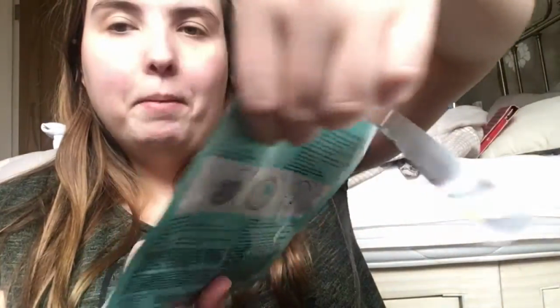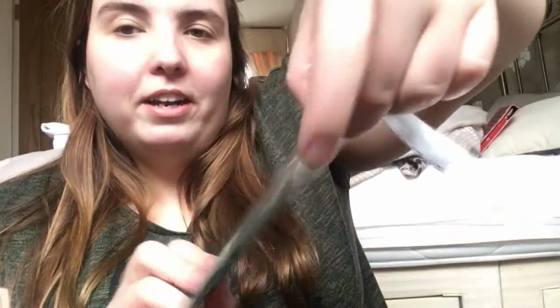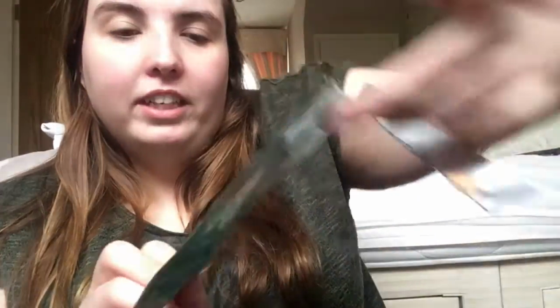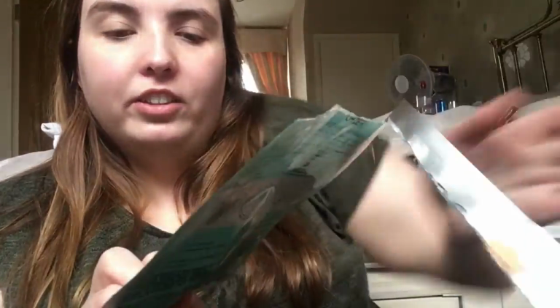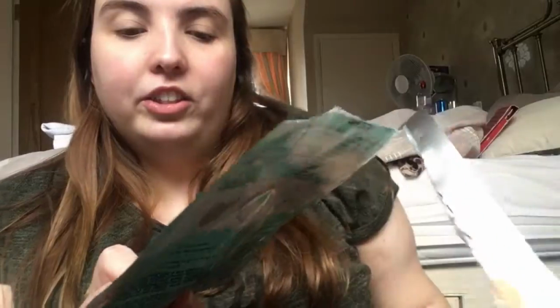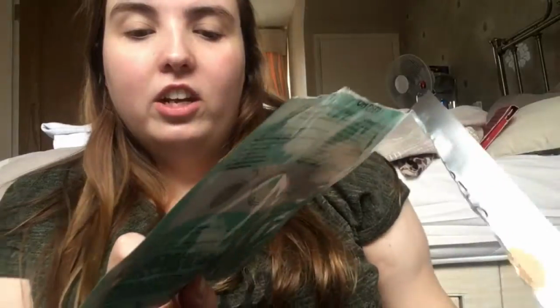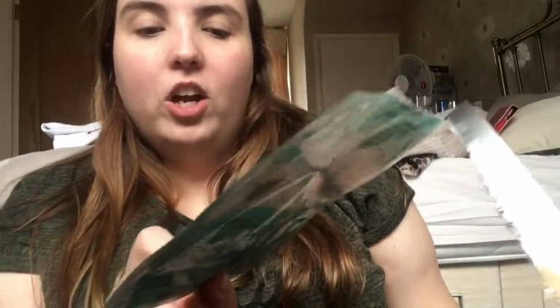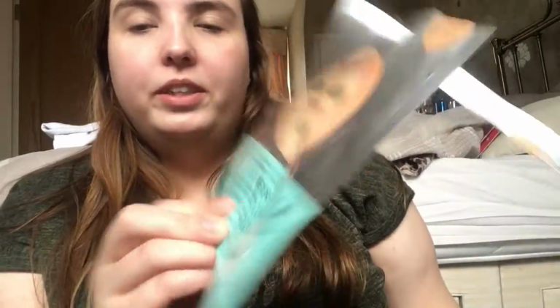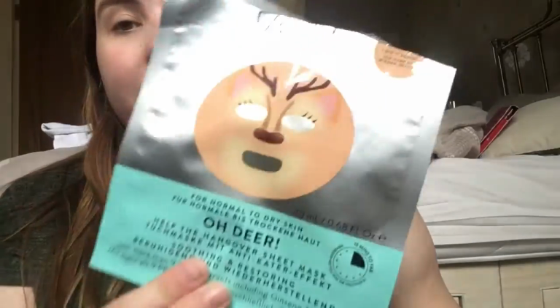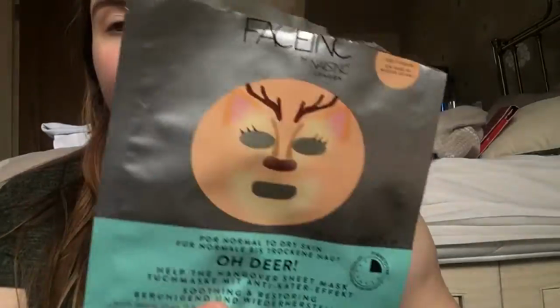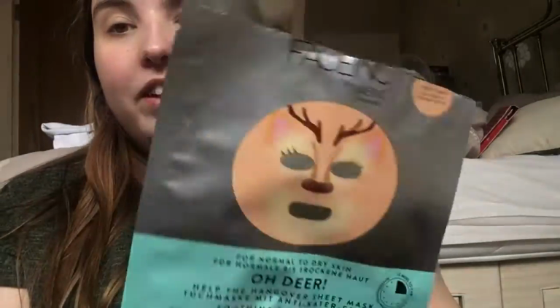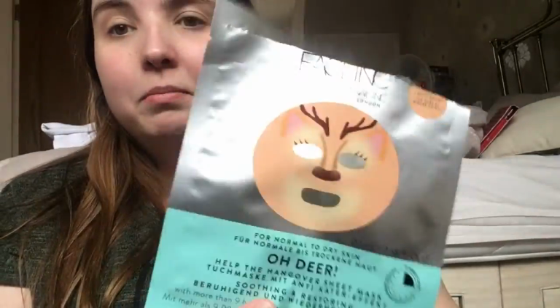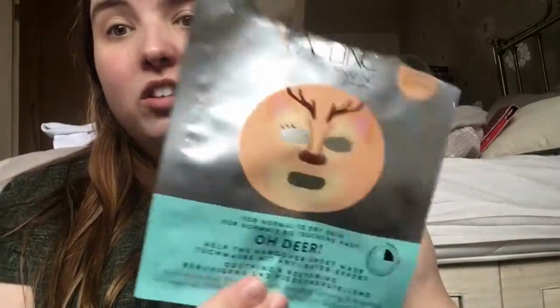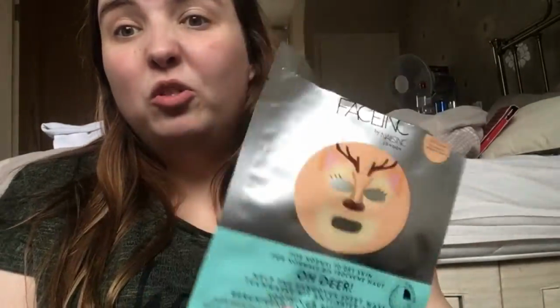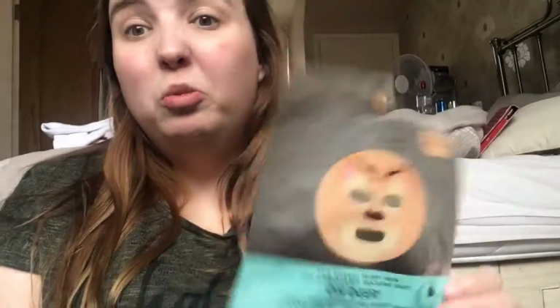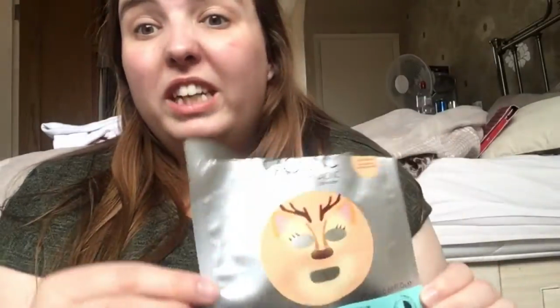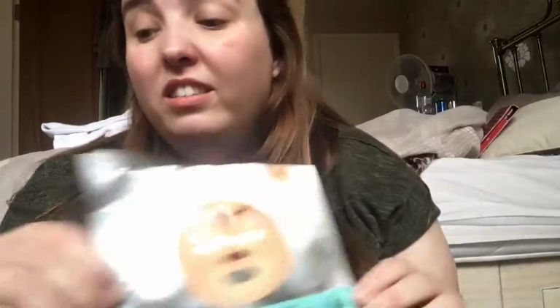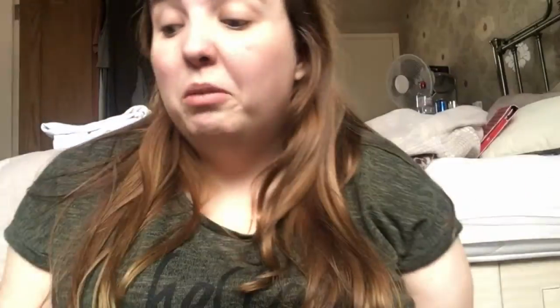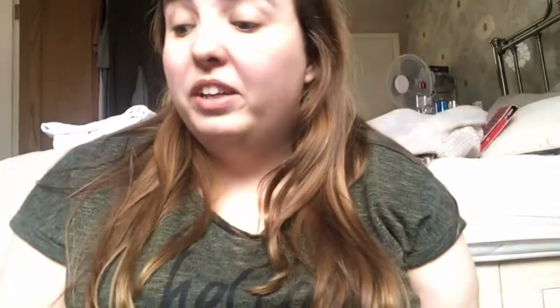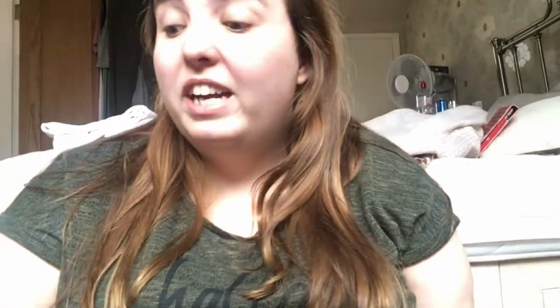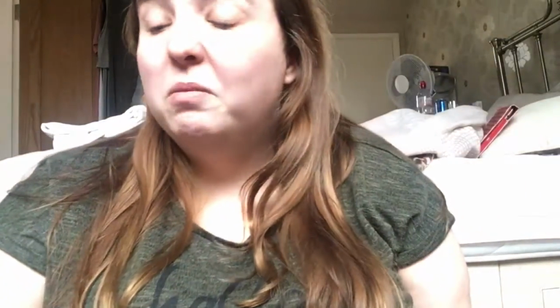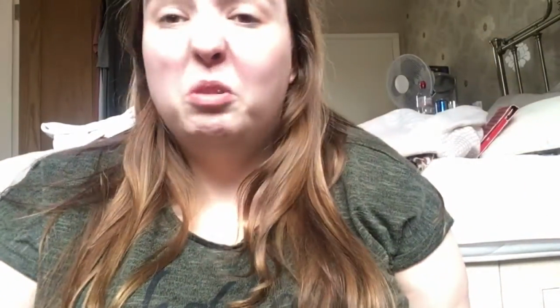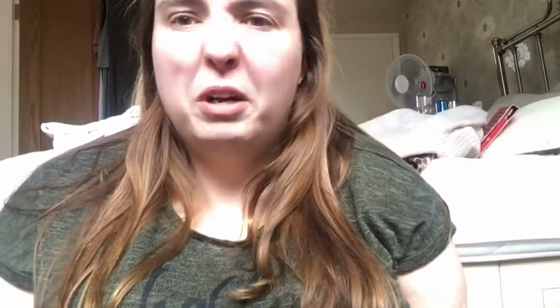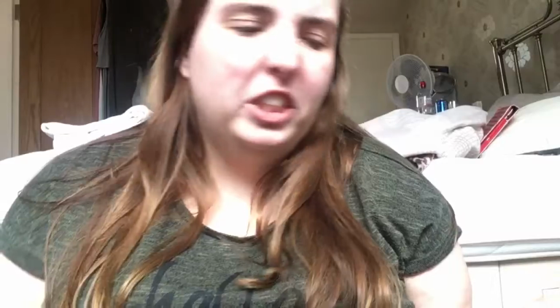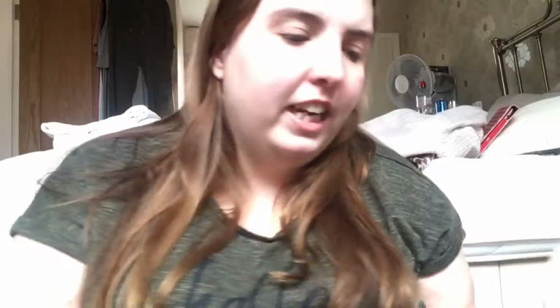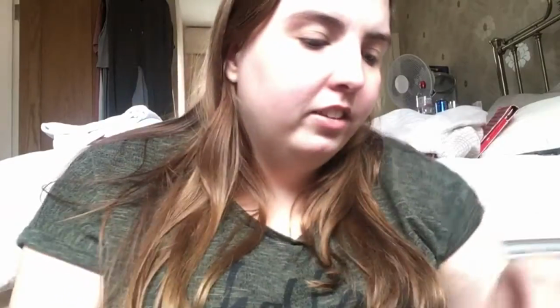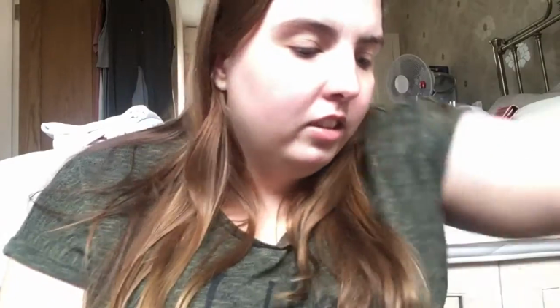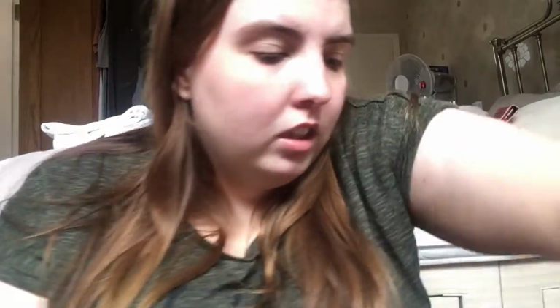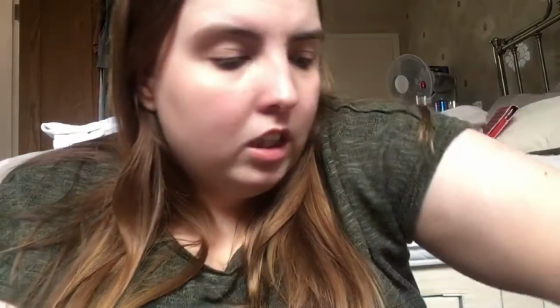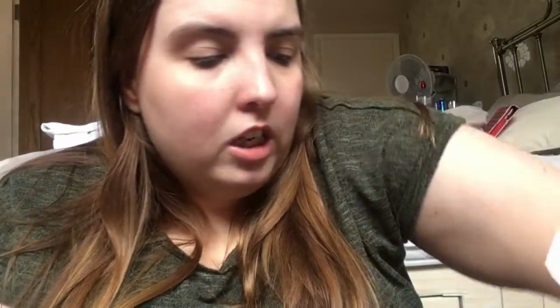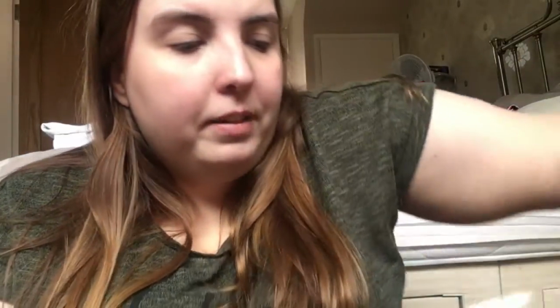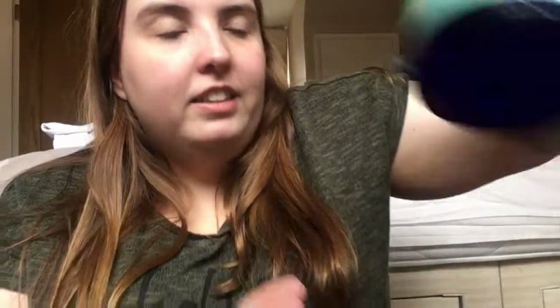Next is a mask — it's the Face Ink by Nails Inc London face mask for normal skin. That was okay, but I wouldn't repurchase it again.